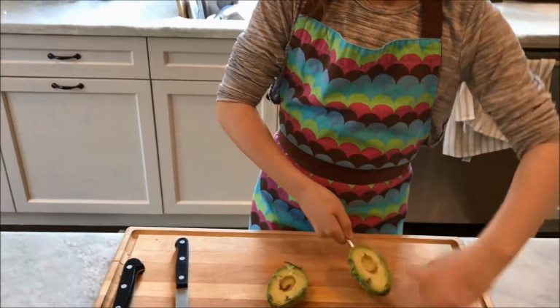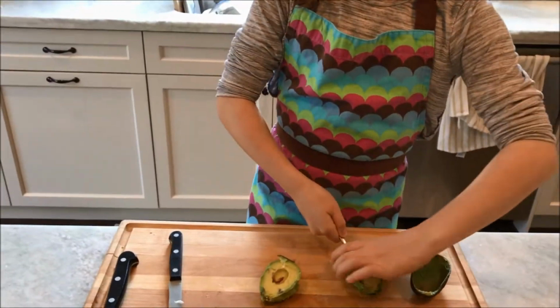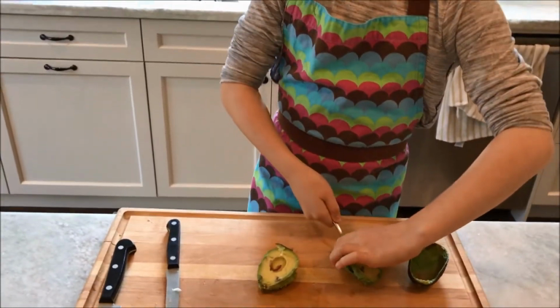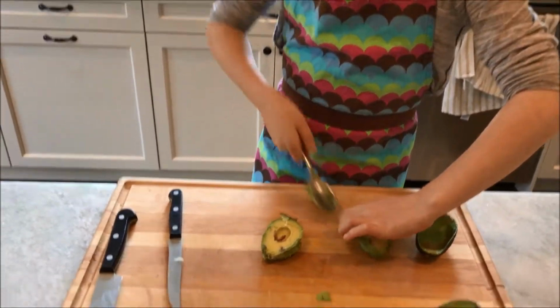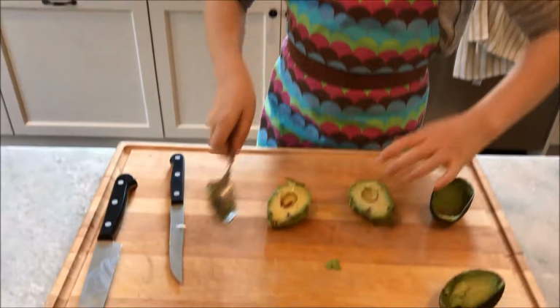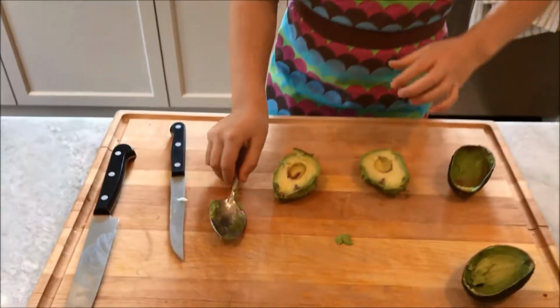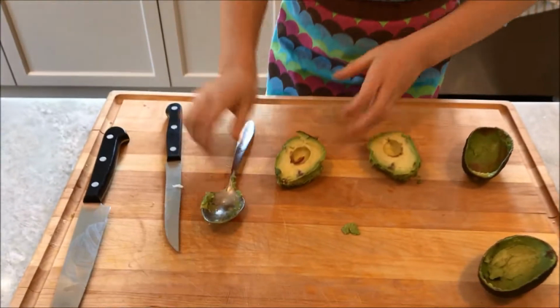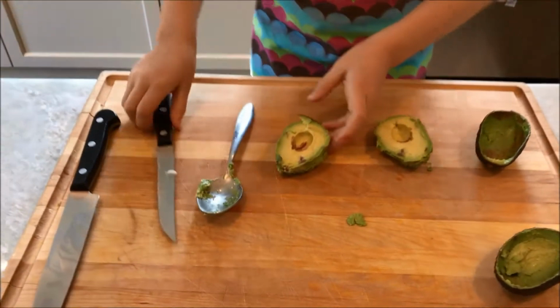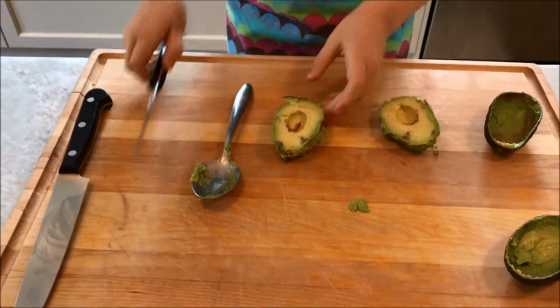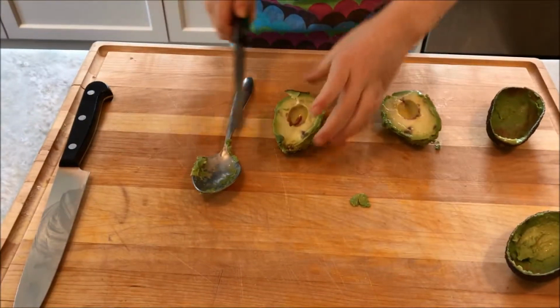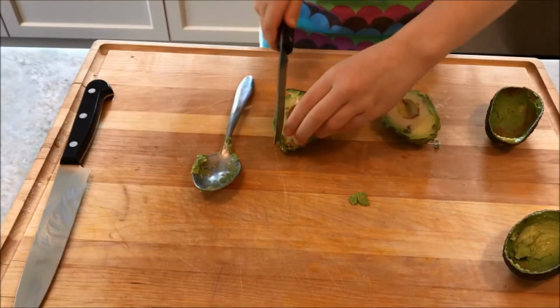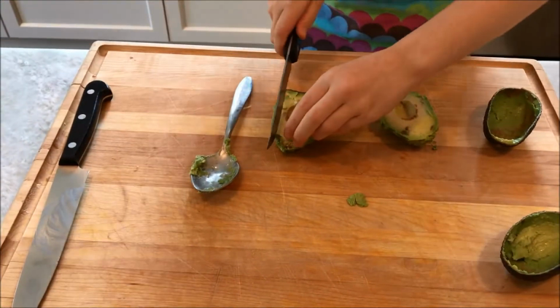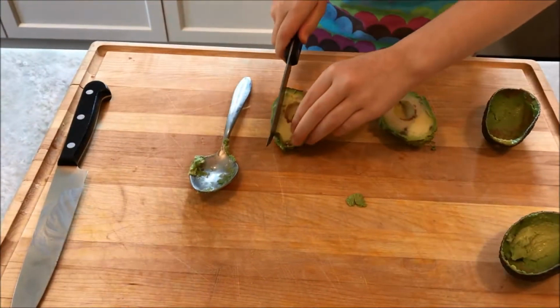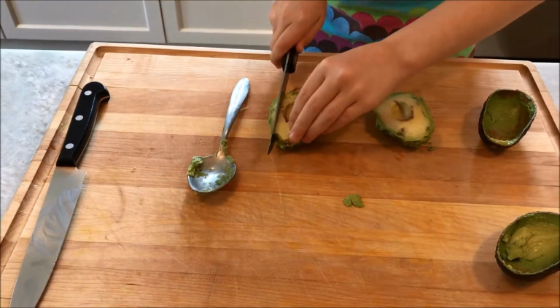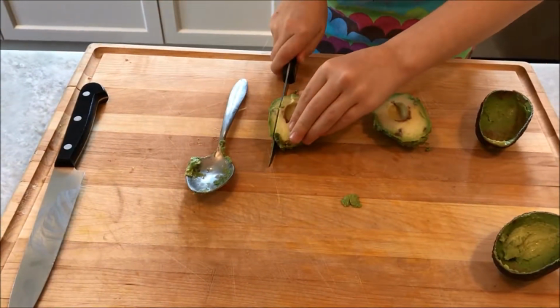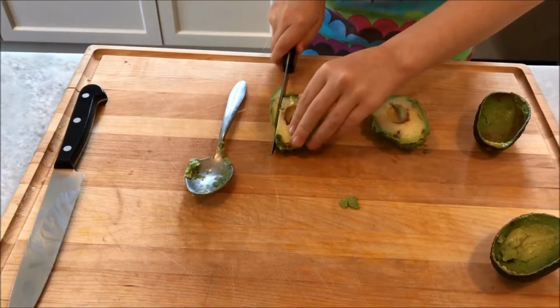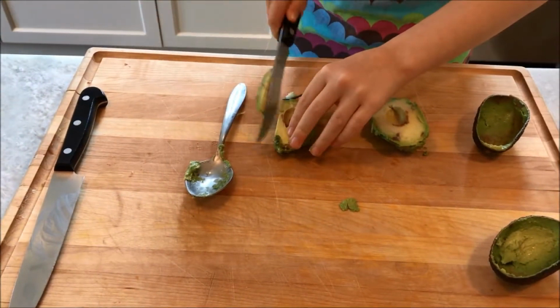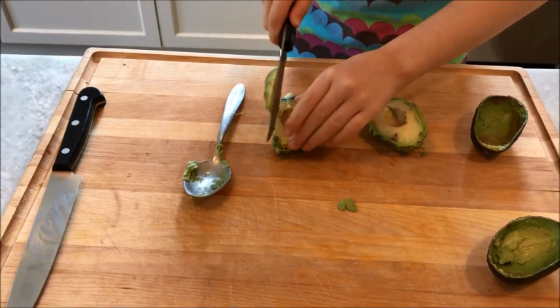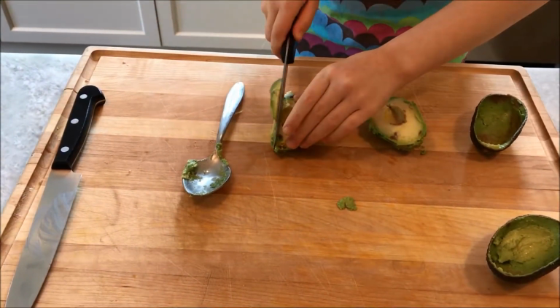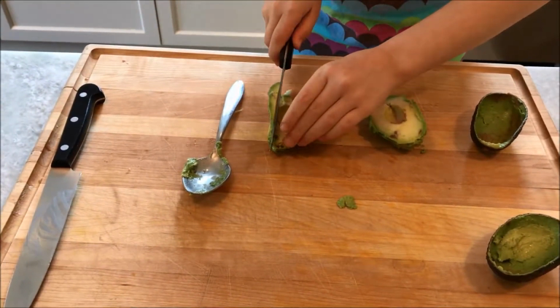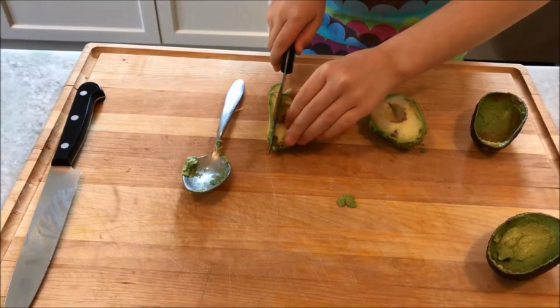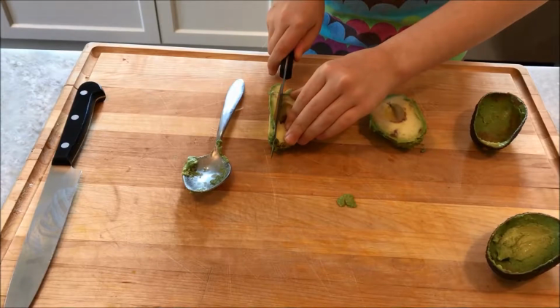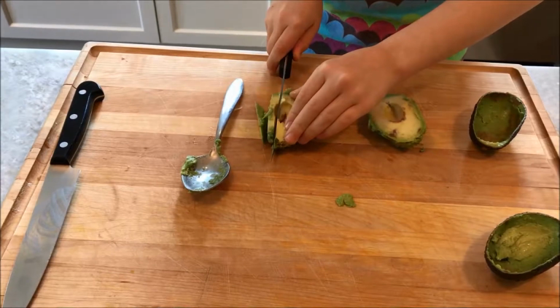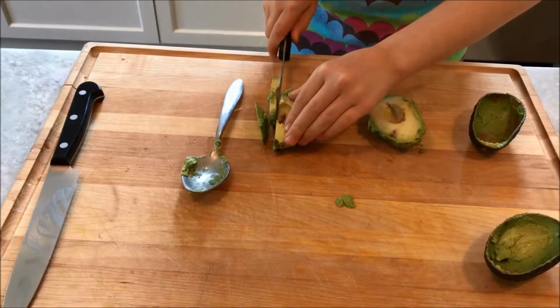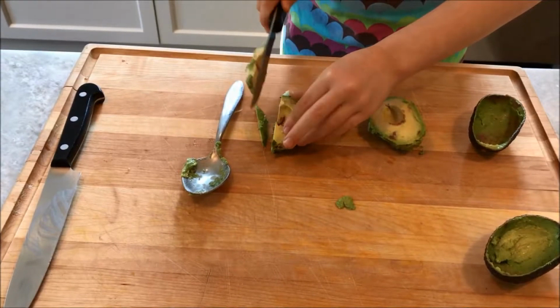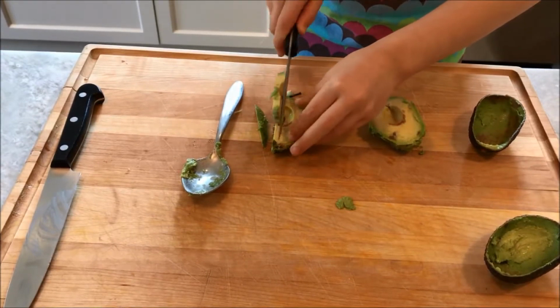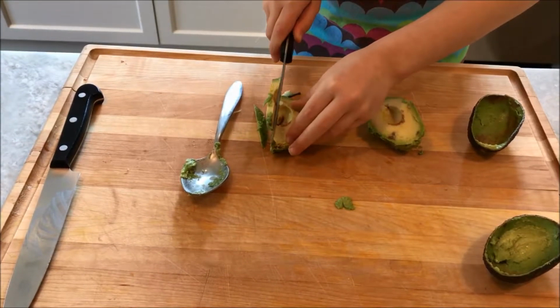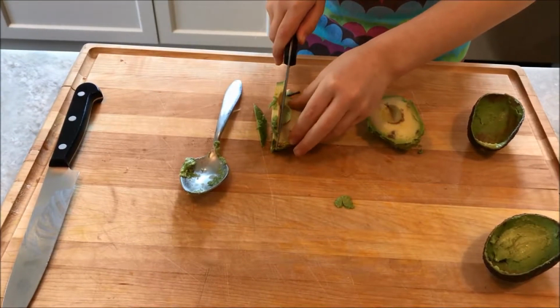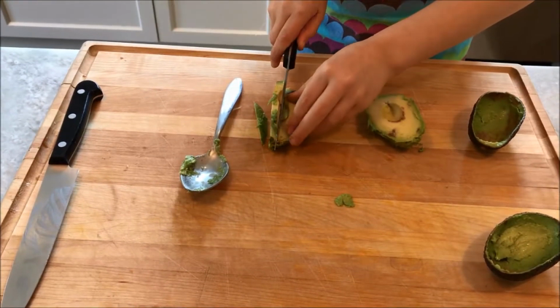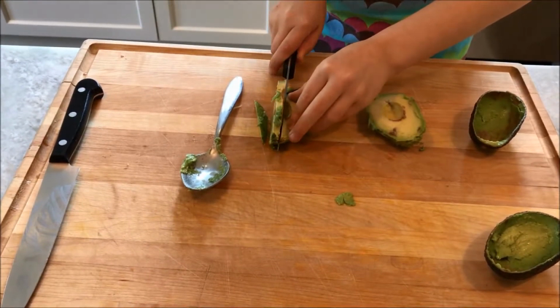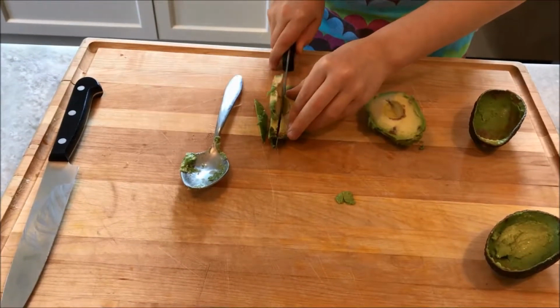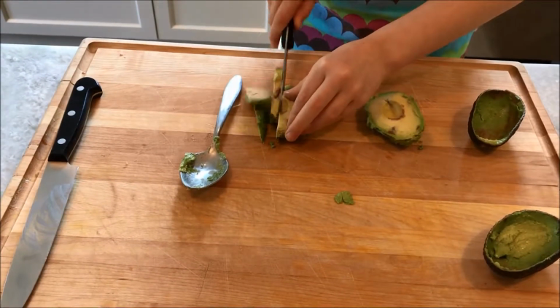And now cut it up into thin slices. Make sure the slices are long.